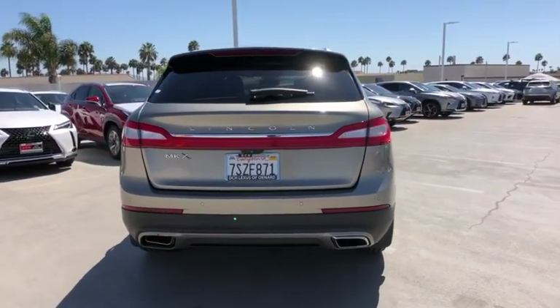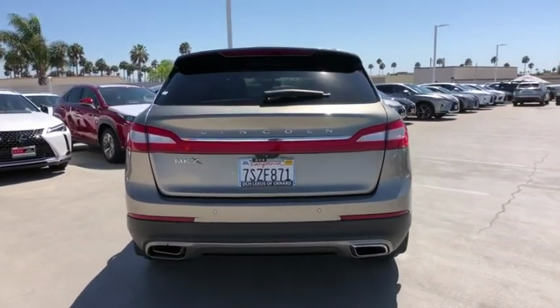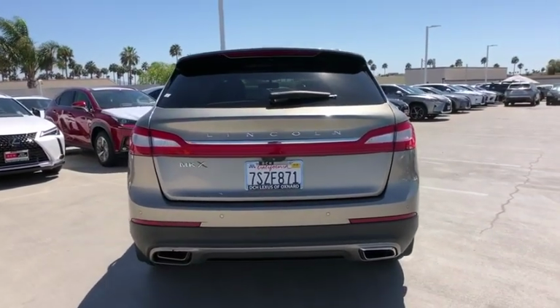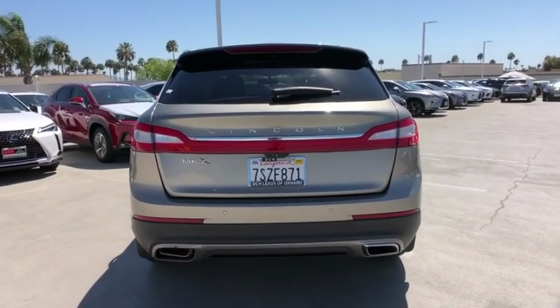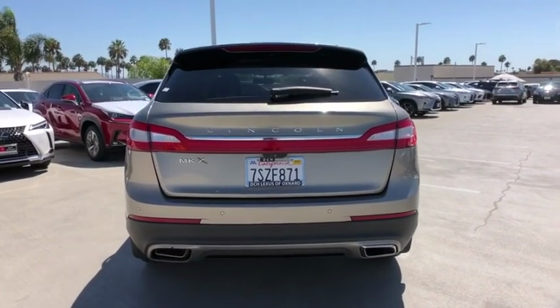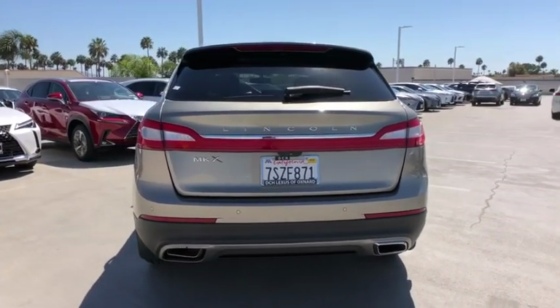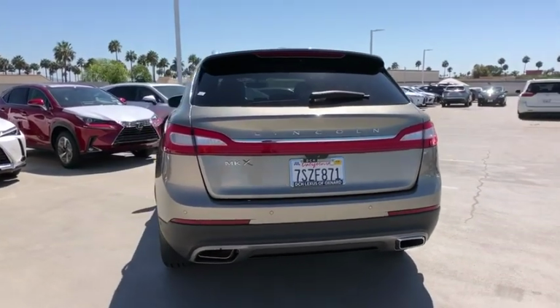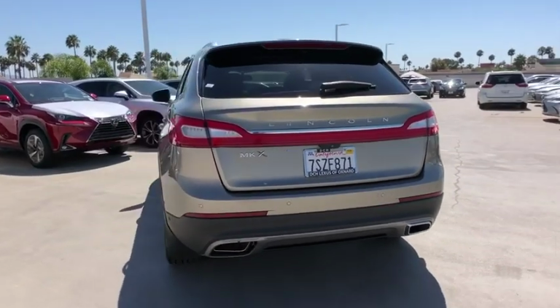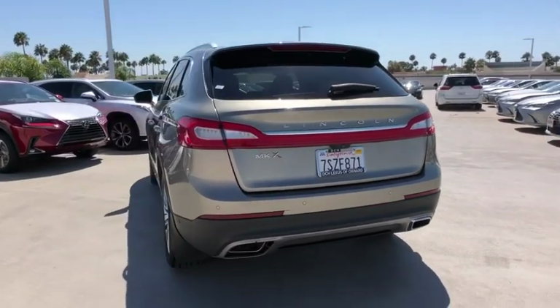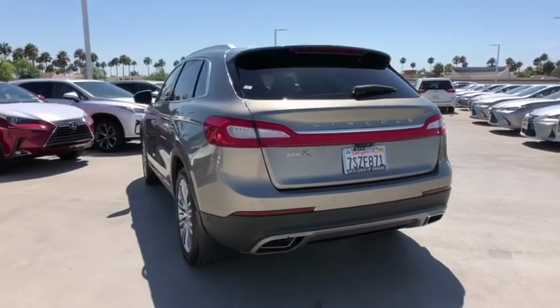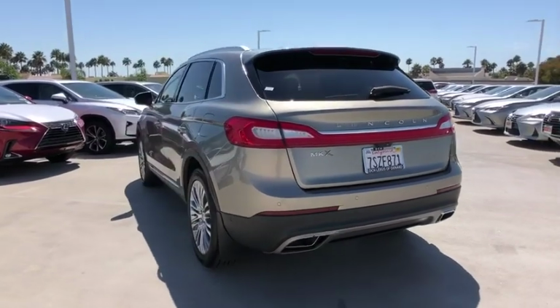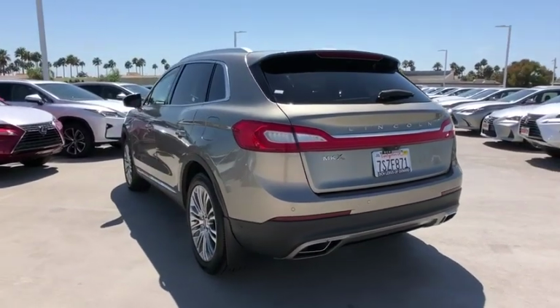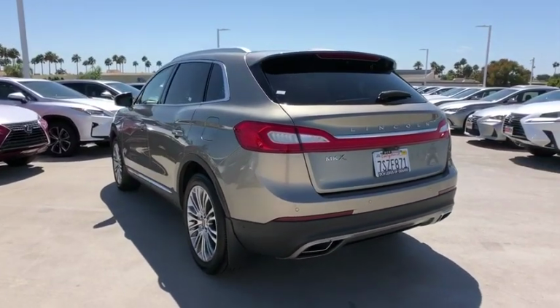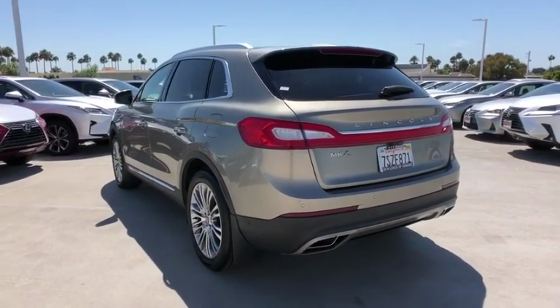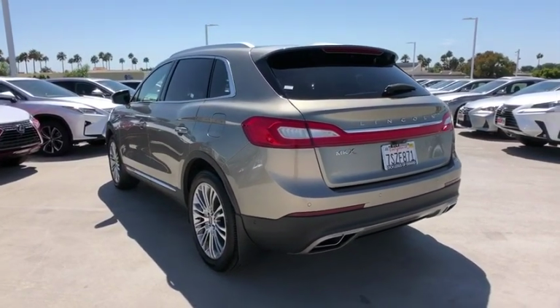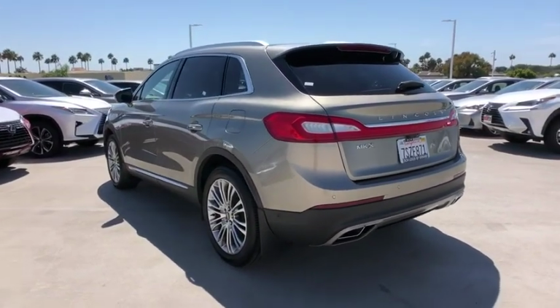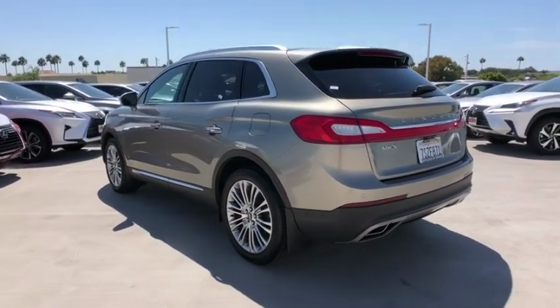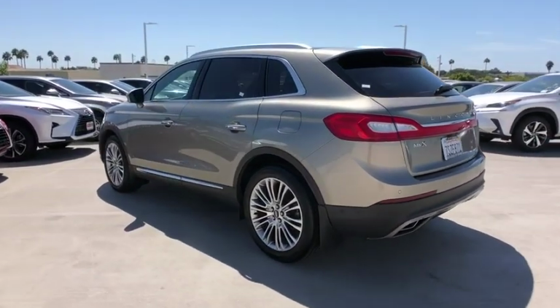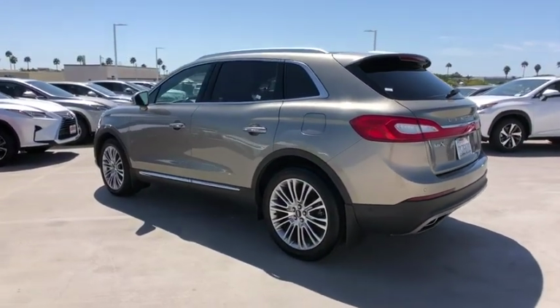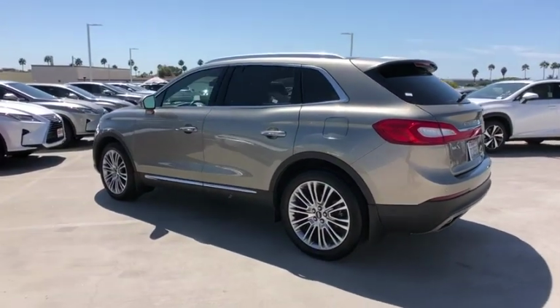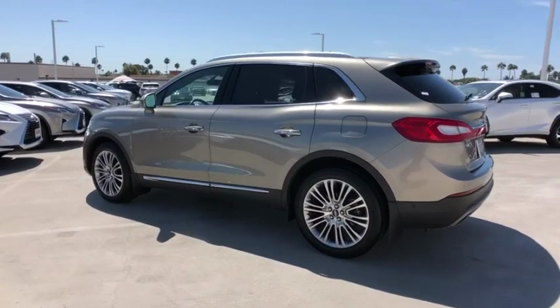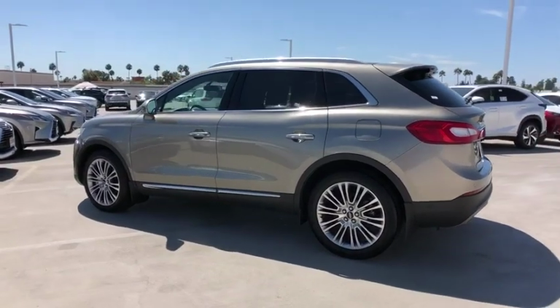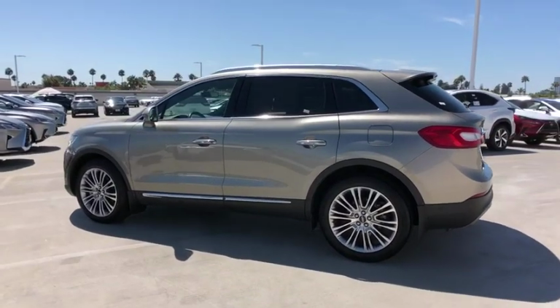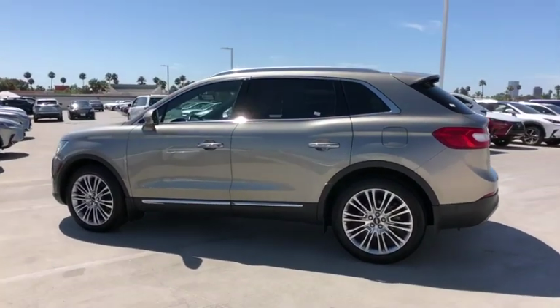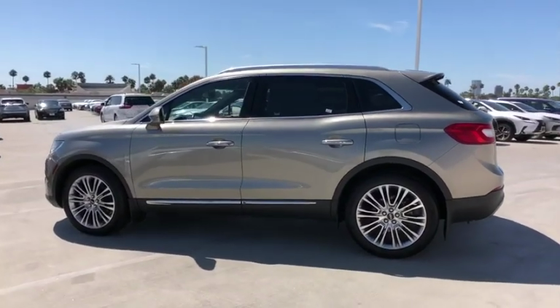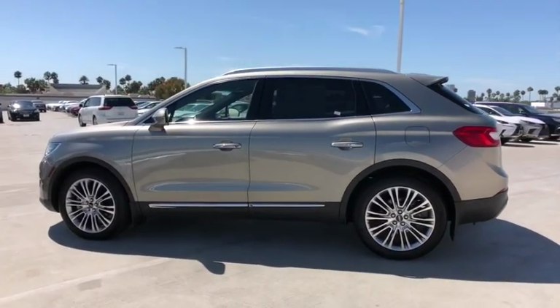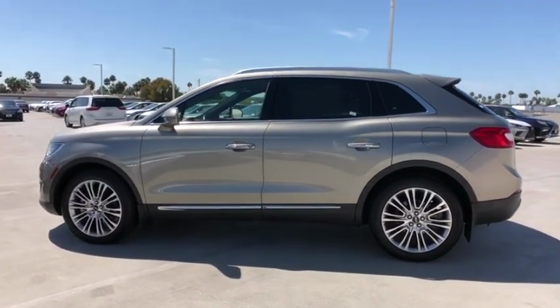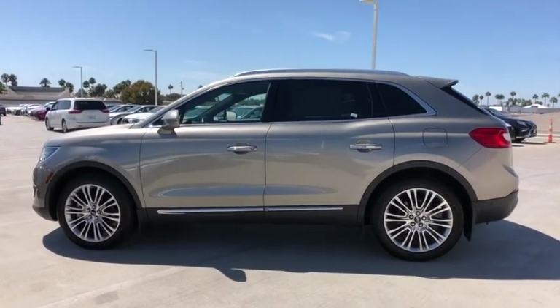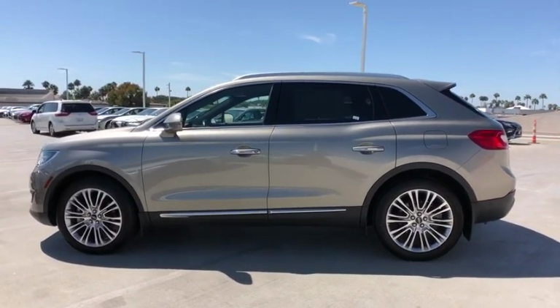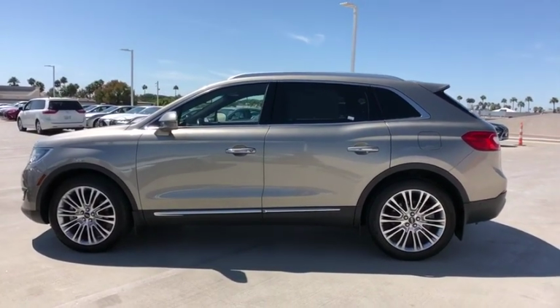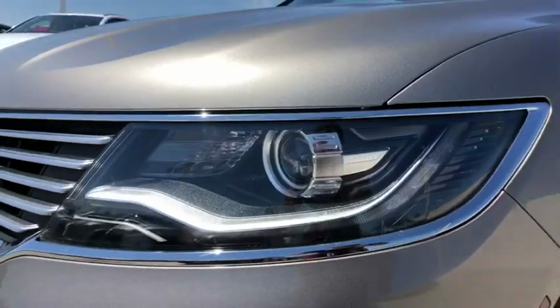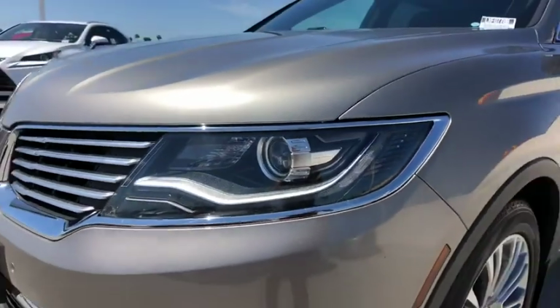Here are some of this vehicle's great options: traction control, power liftgate, power passenger seat, navigation system, dual airbags, power steering, alloy wheels, four-wheel disc brakes, active suspension system, CD player.